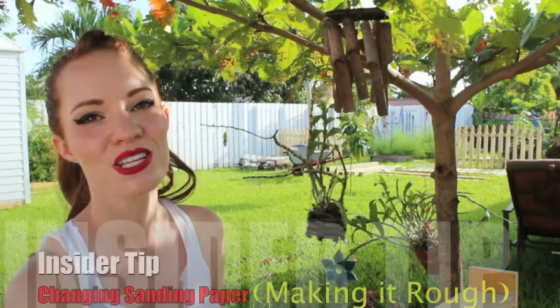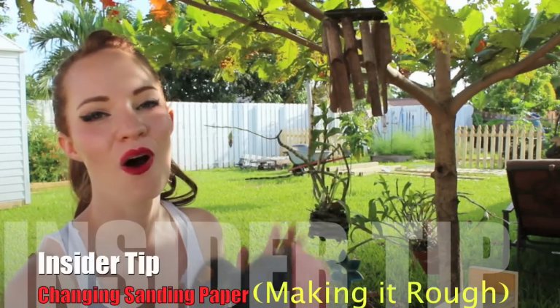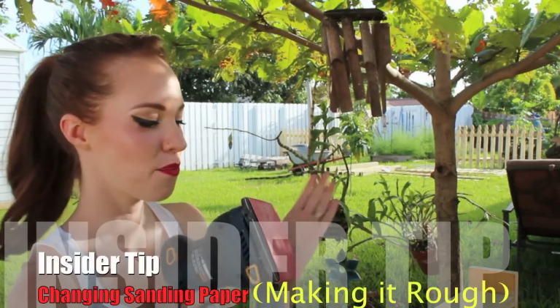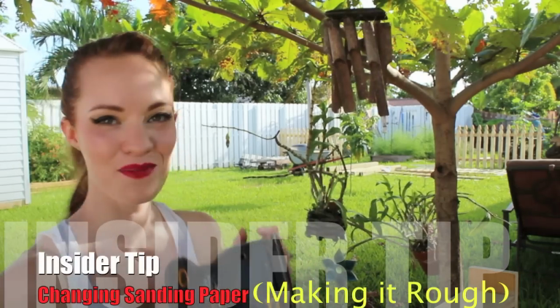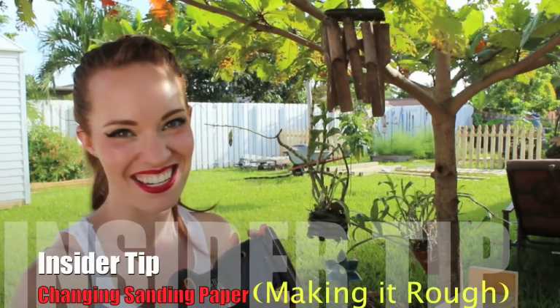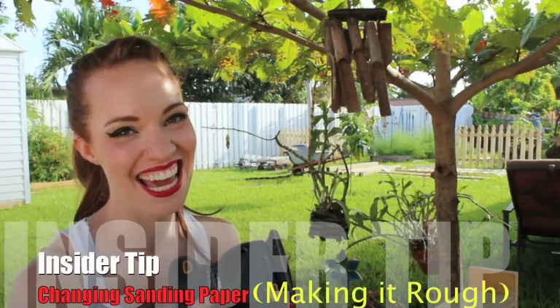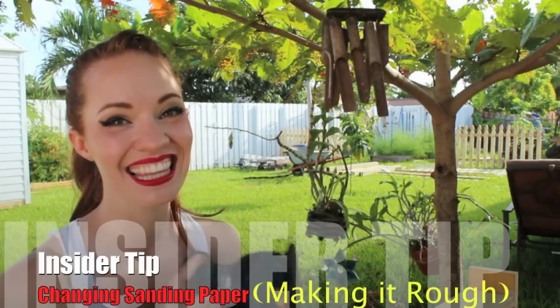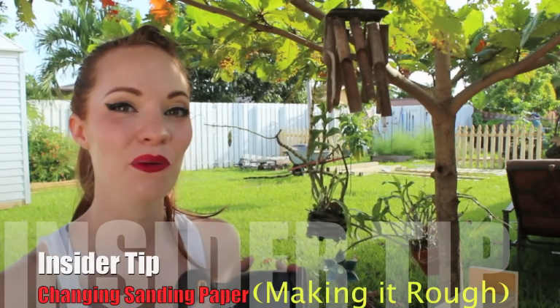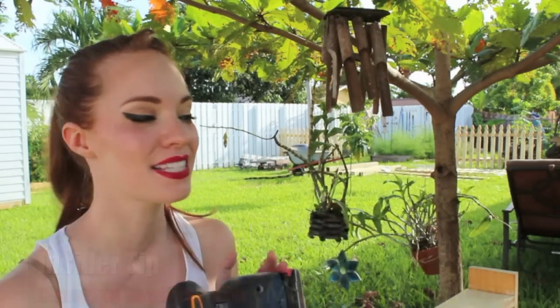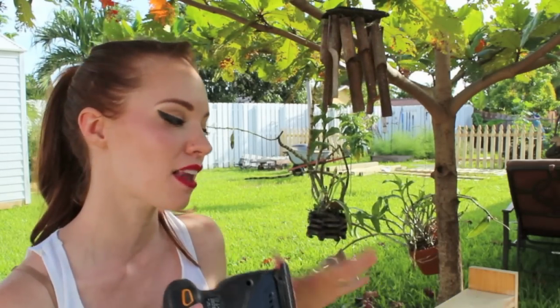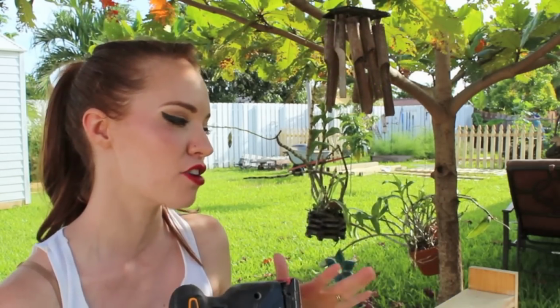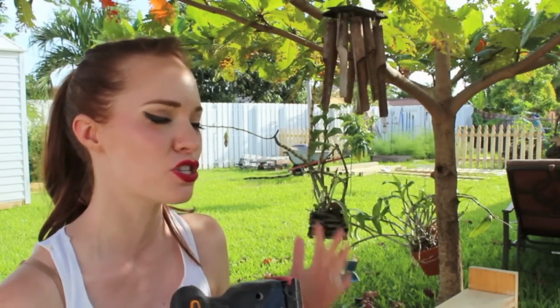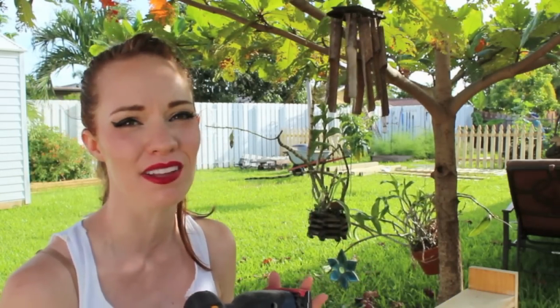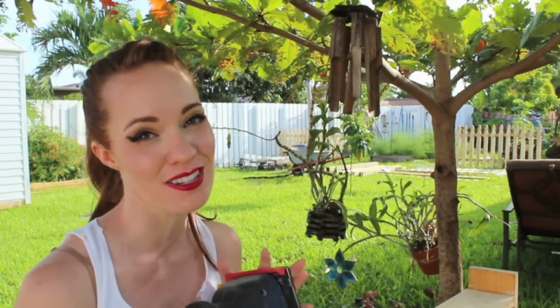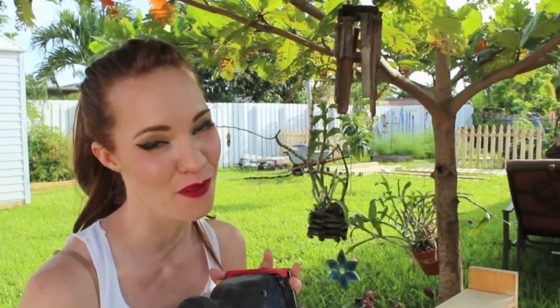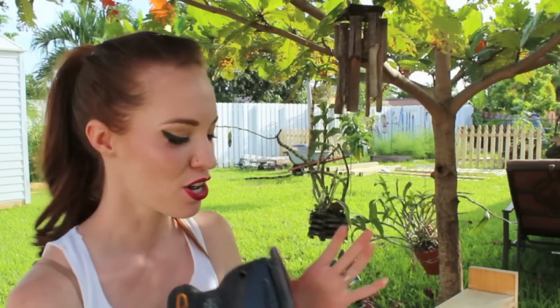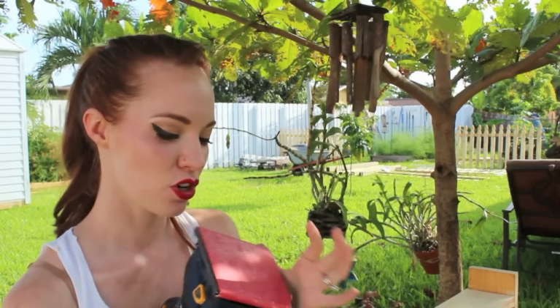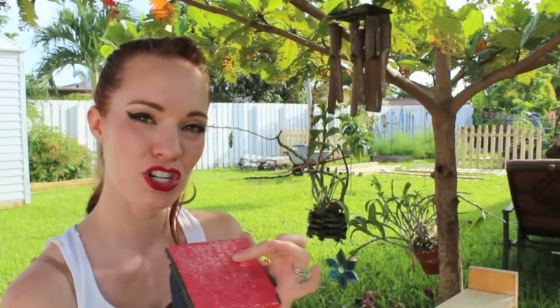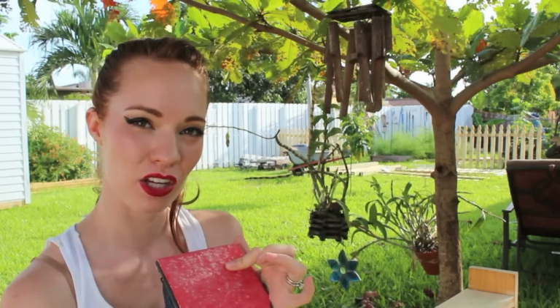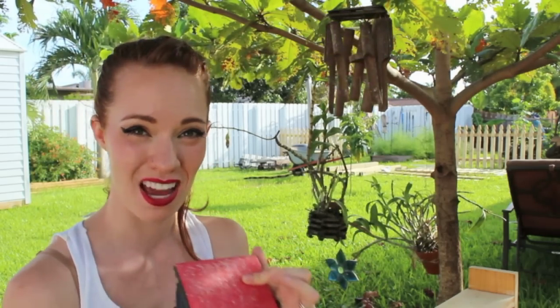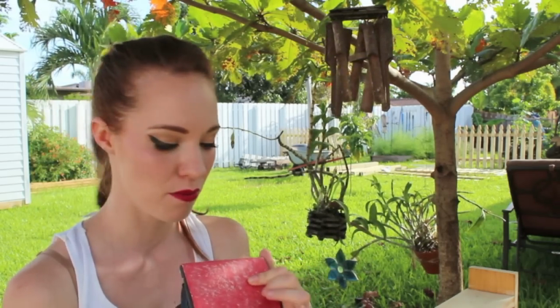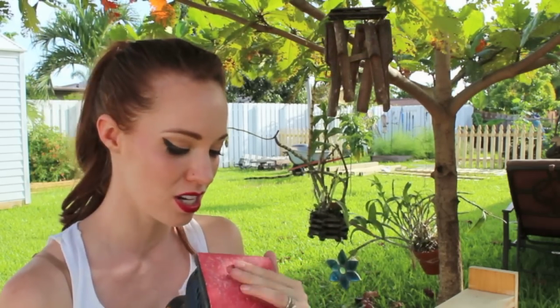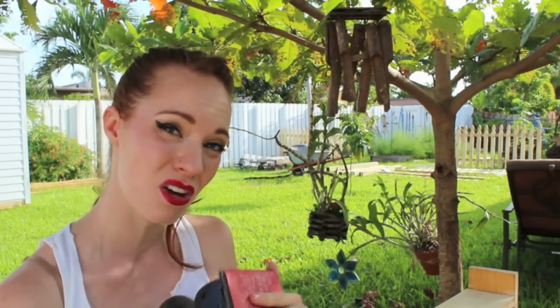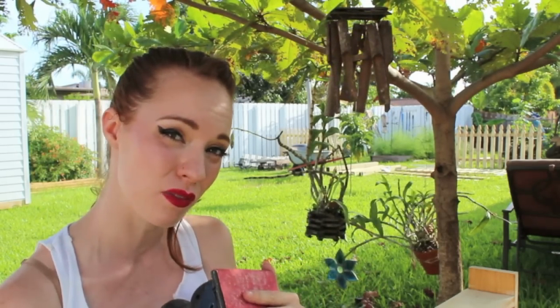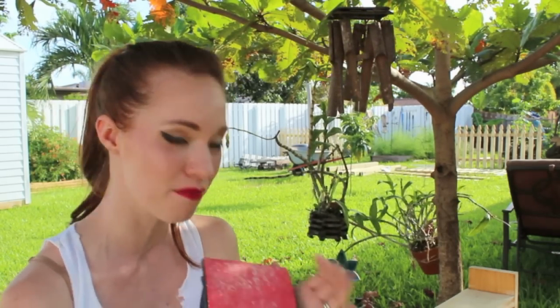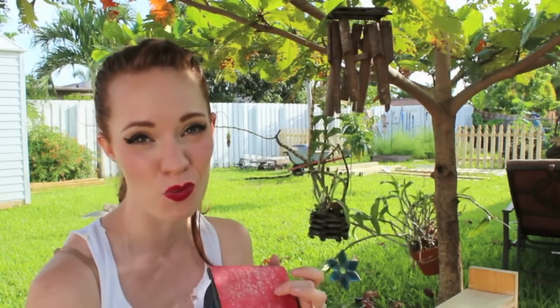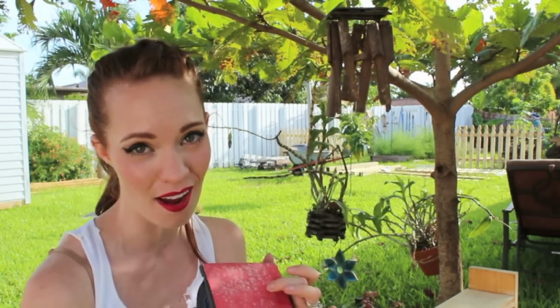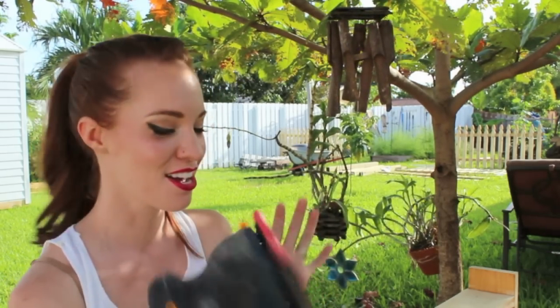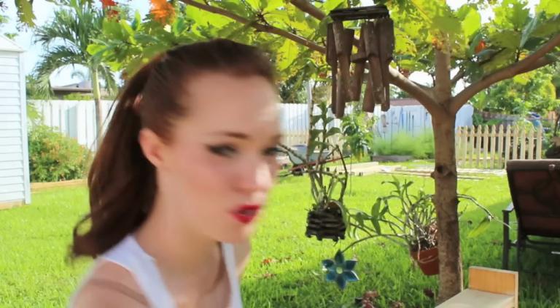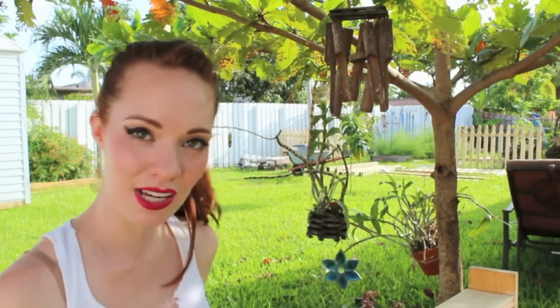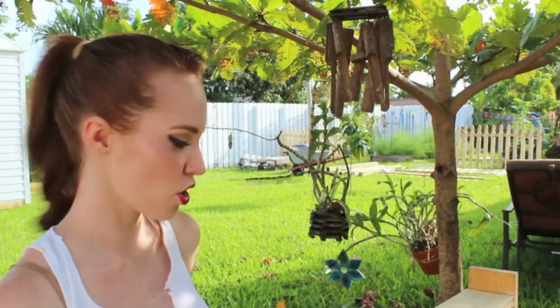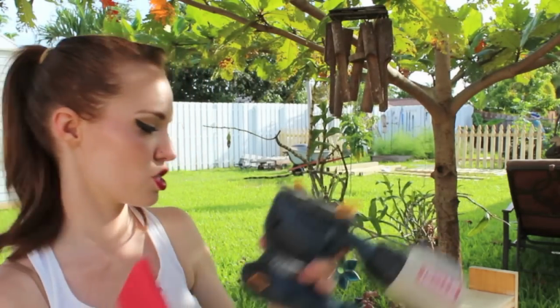So our palm sander is getting a little weak. It's taking me a lot more energy to do something that shouldn't take so much. You might want to check your sandpaper and make sure that it's still really rough. Mine is wearing out.